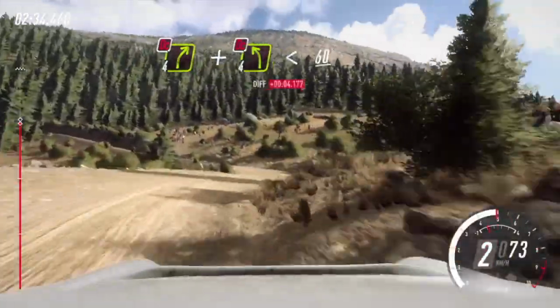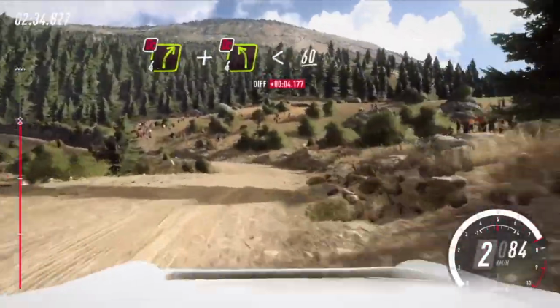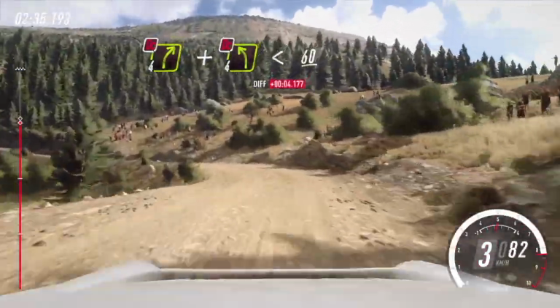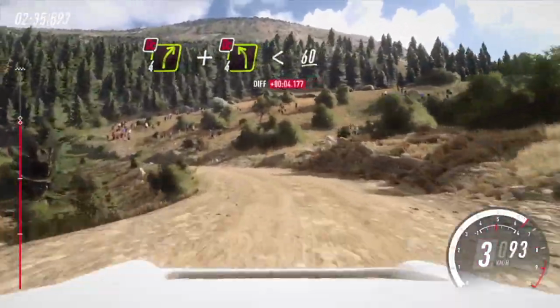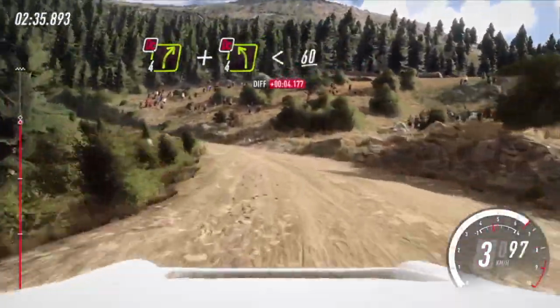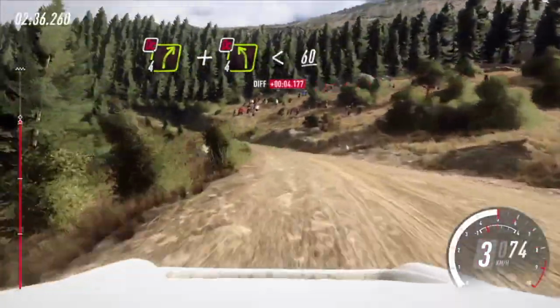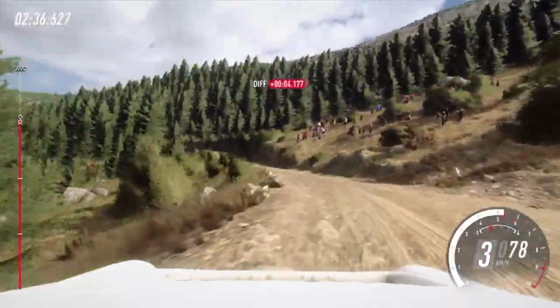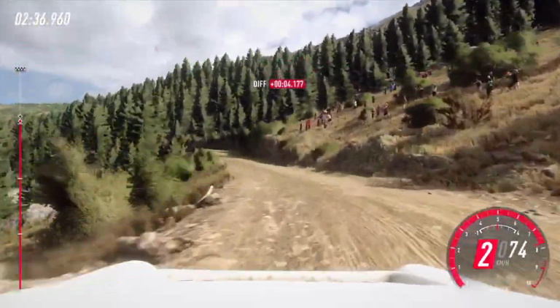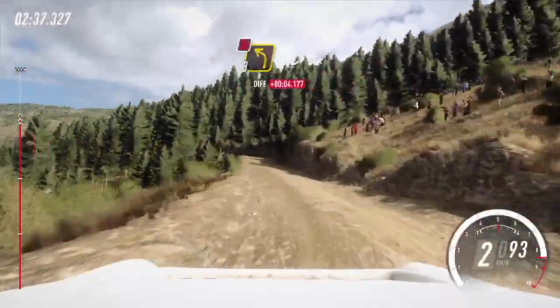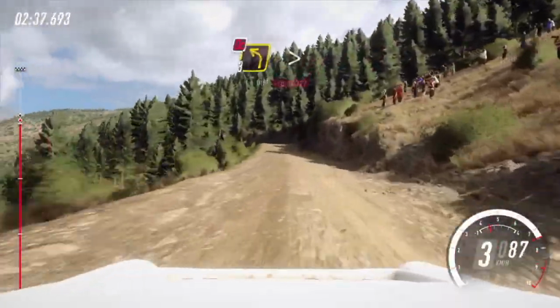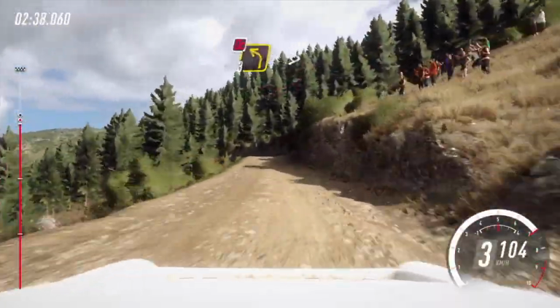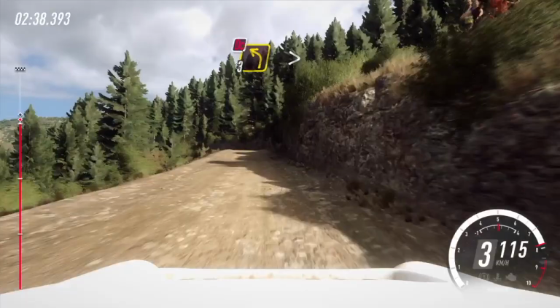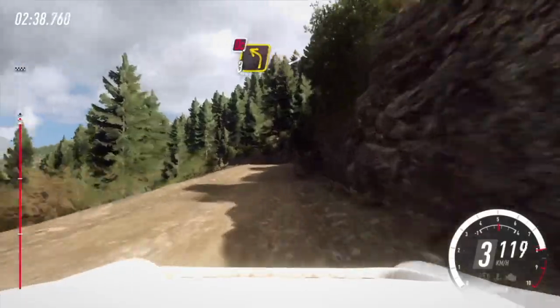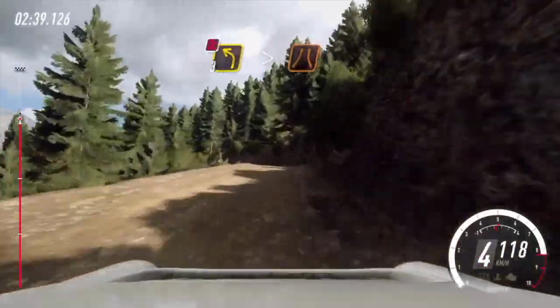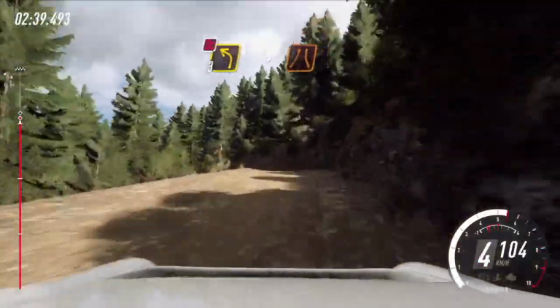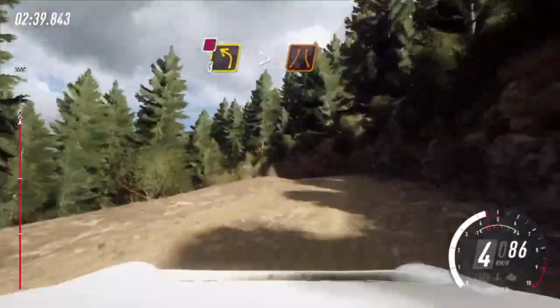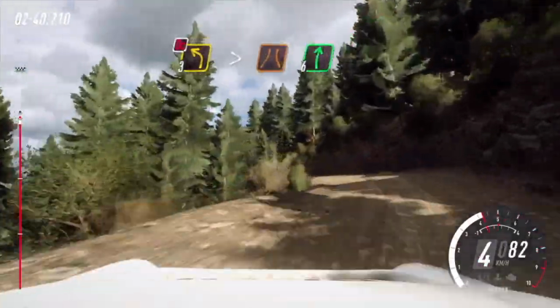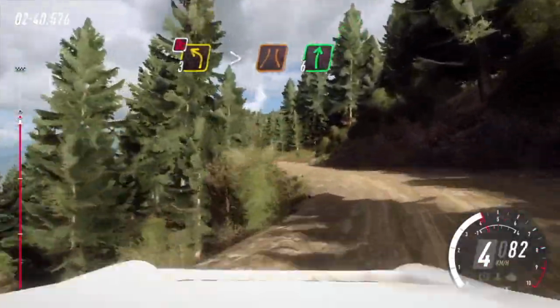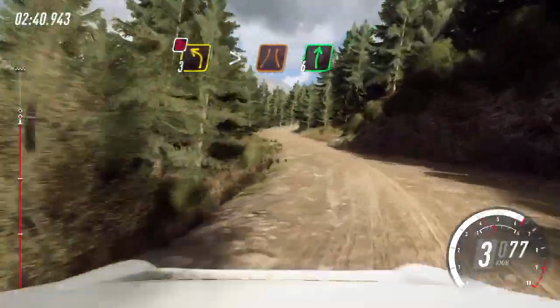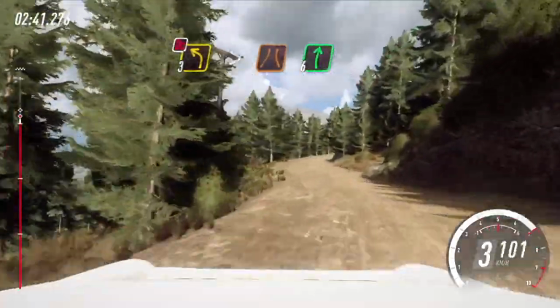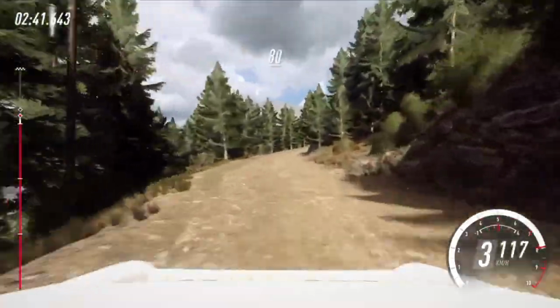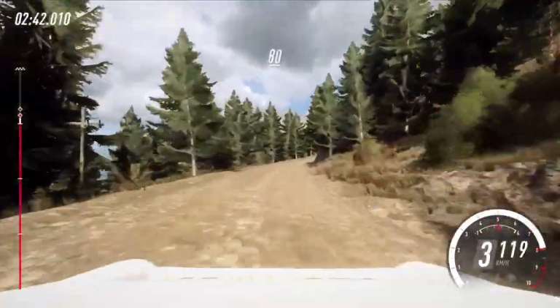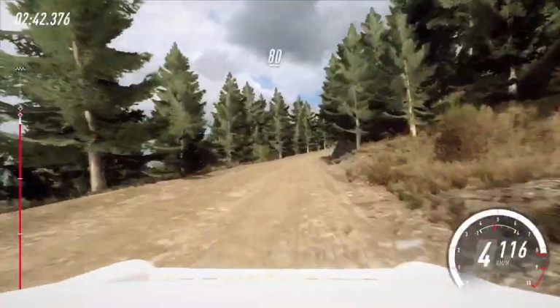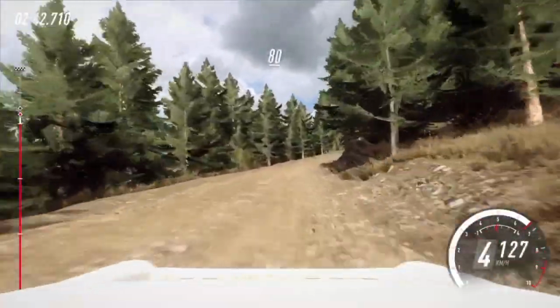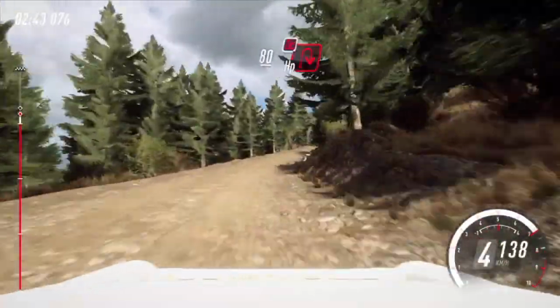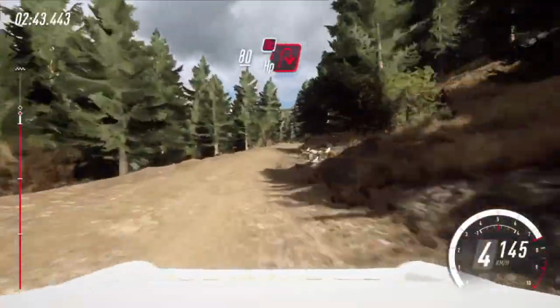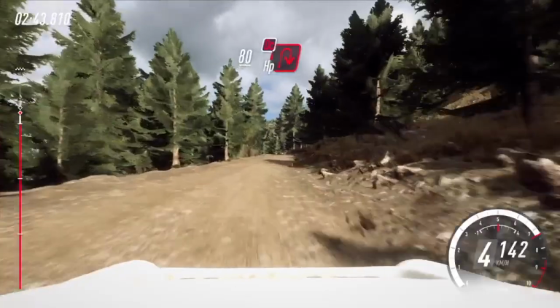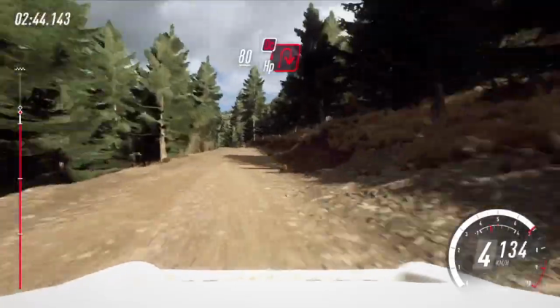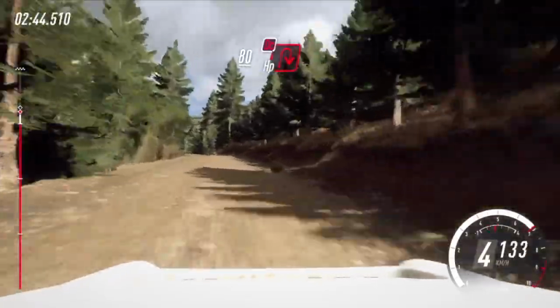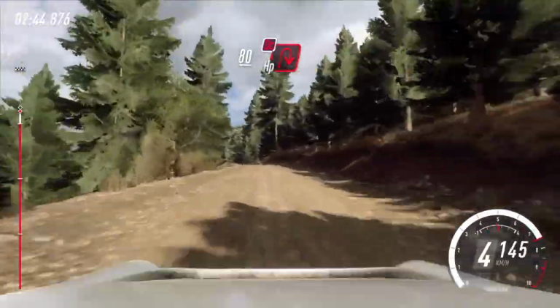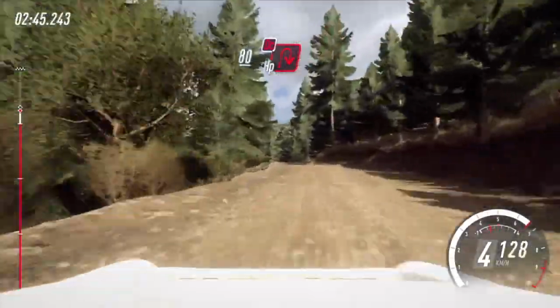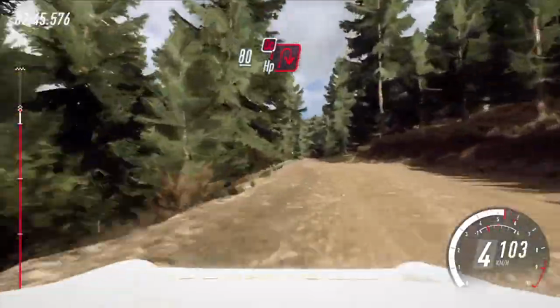Opens. 60, crest. 3 left, don't cut, tightens narrow. Into 6 right, keep left over 80, unseen, very tight, hairpin right. Don't cut uphill.